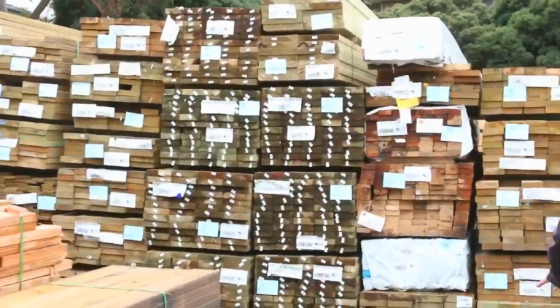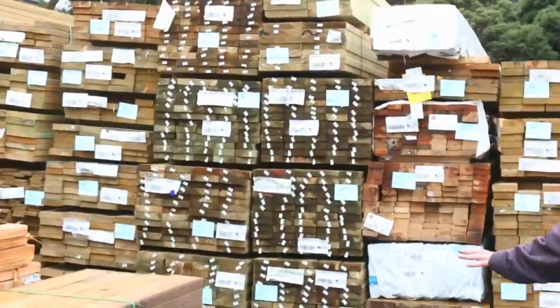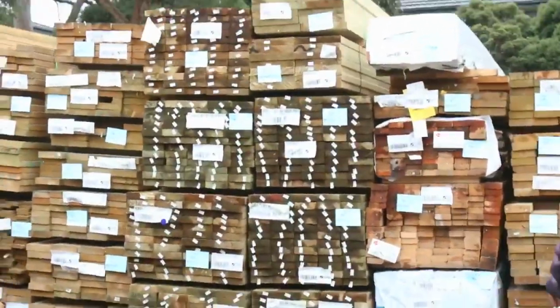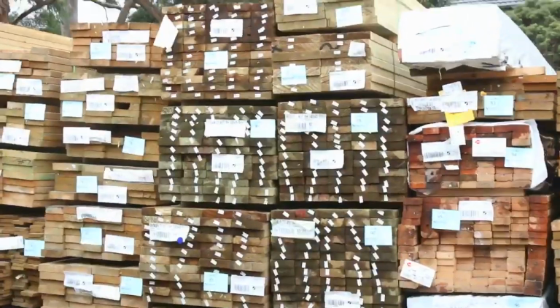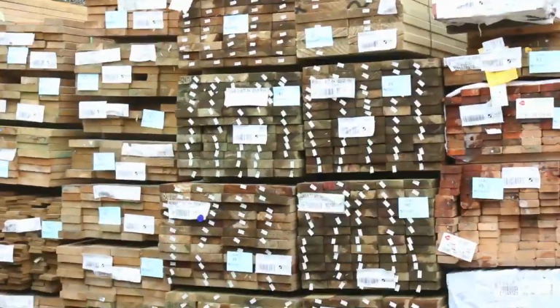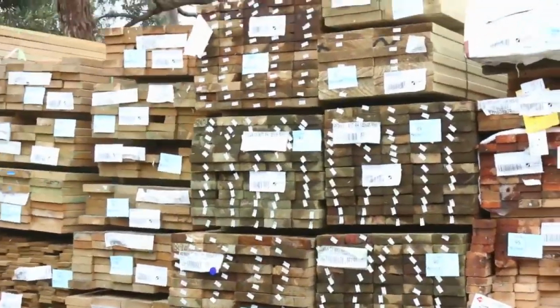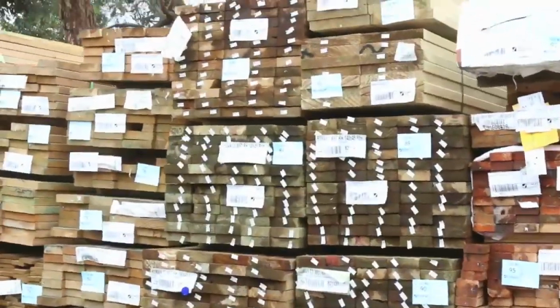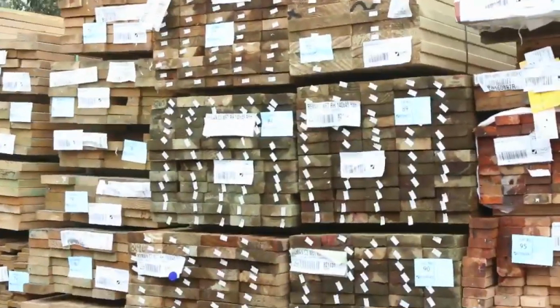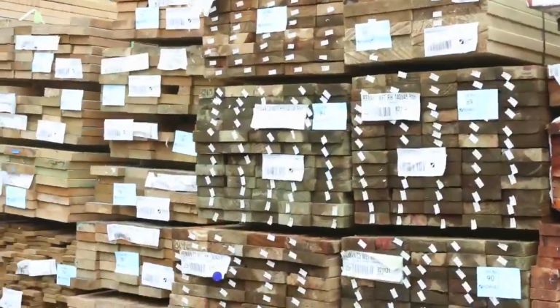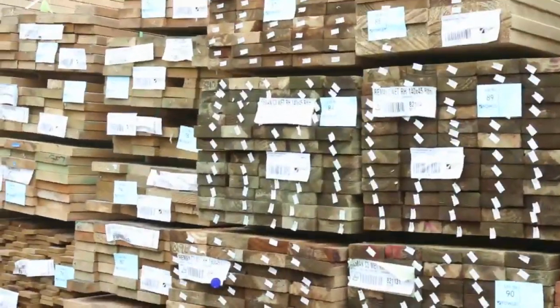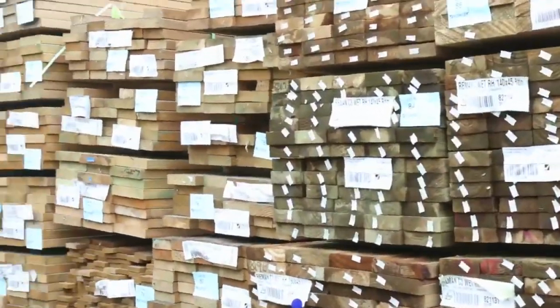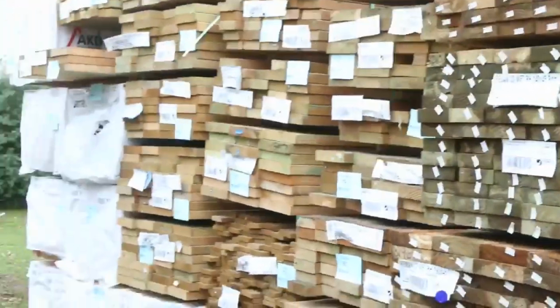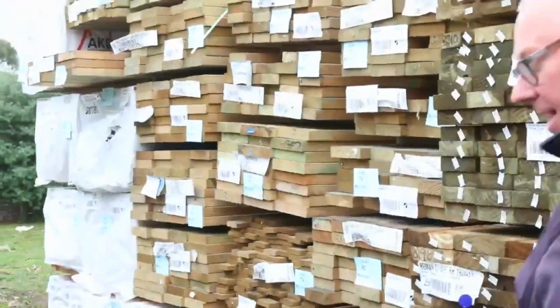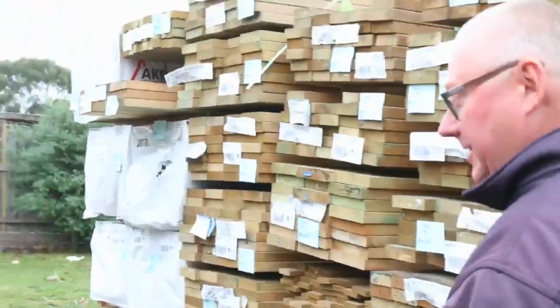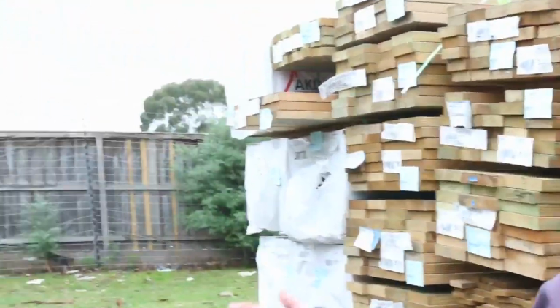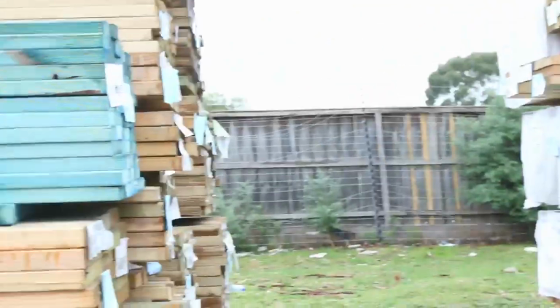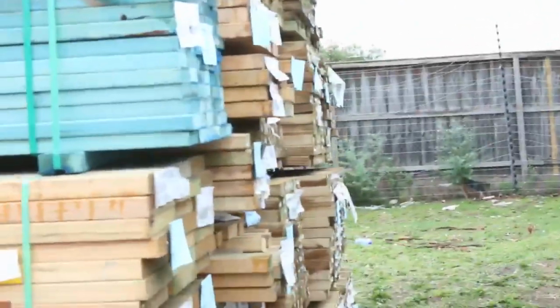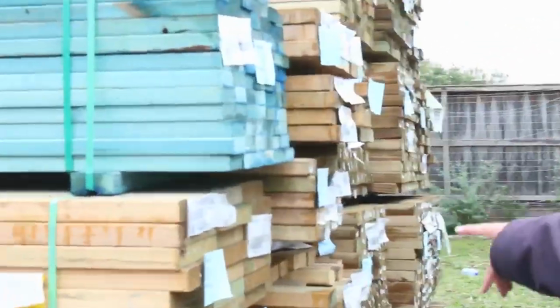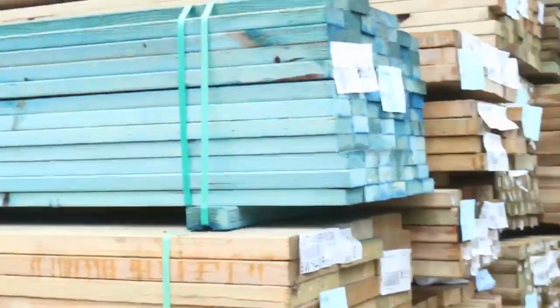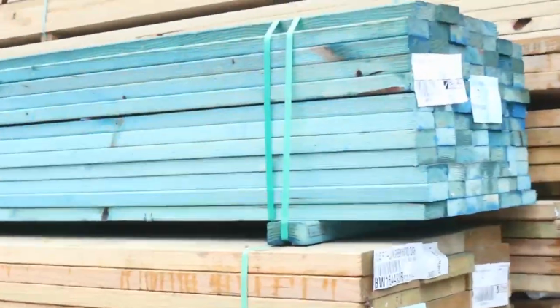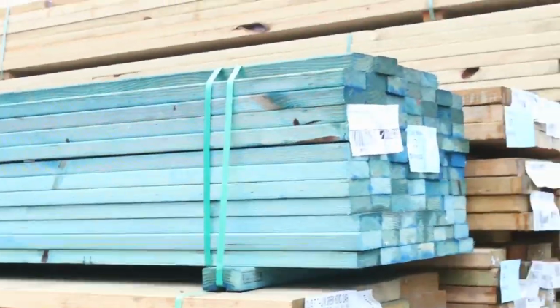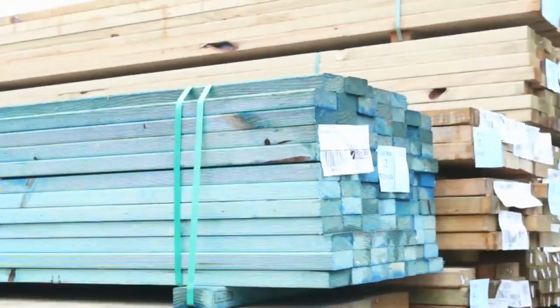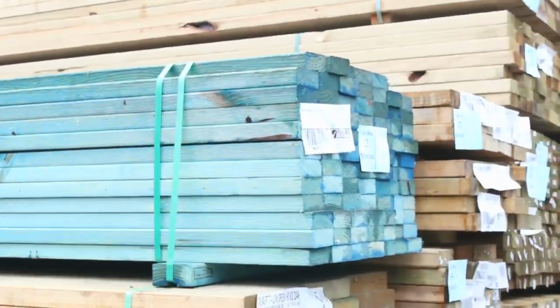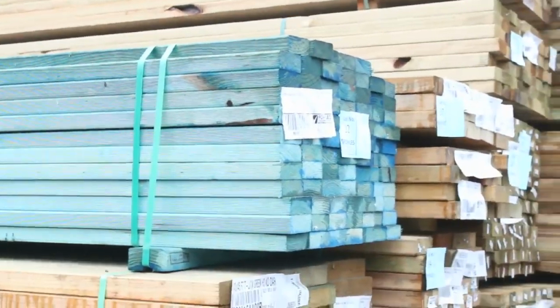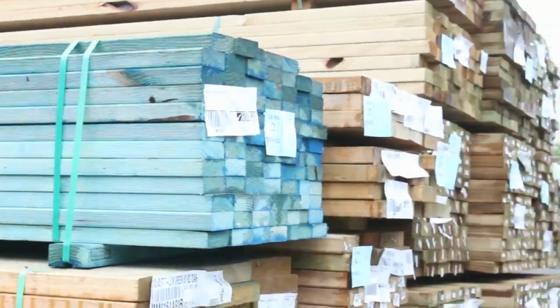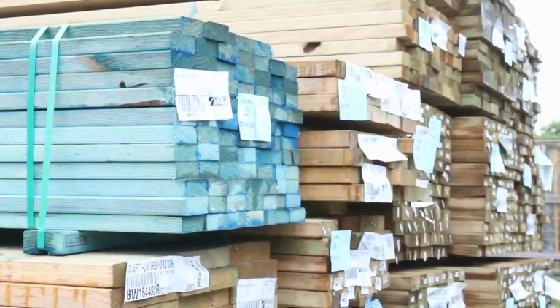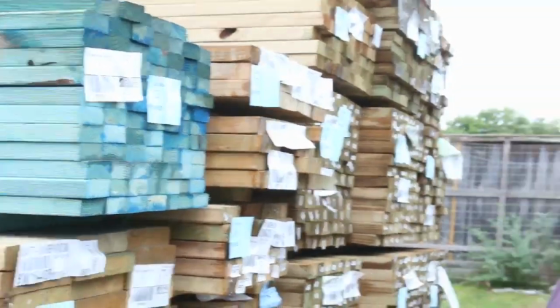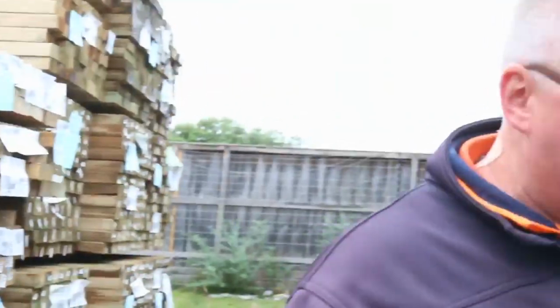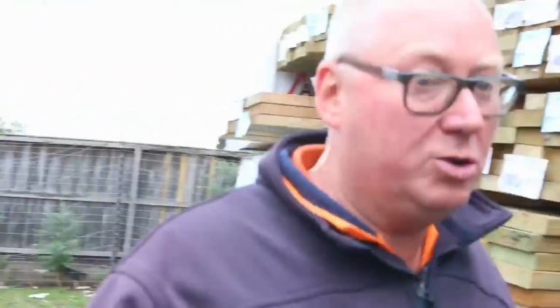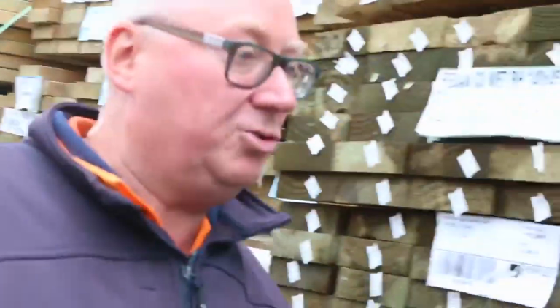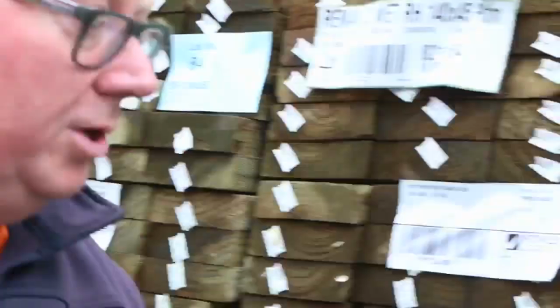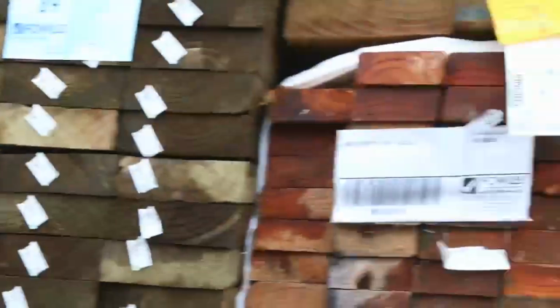A massive semi-load of treated pine this week — structural treated pine, and there's big heaps of it. Look at it in the catalogue — it starts at around about lot 33, and there's a heap of different sizes and different lengths. Really good quality structural treated pine.